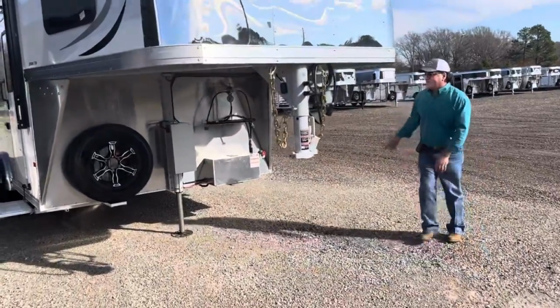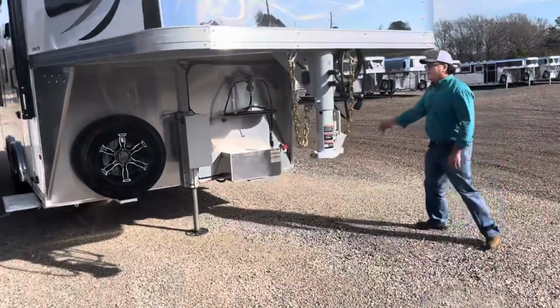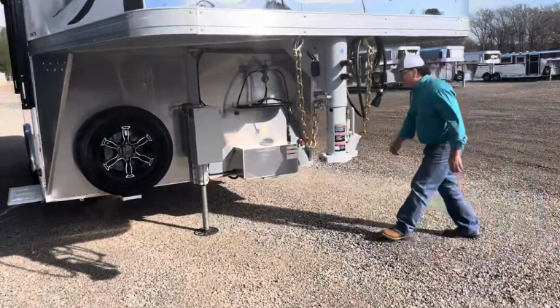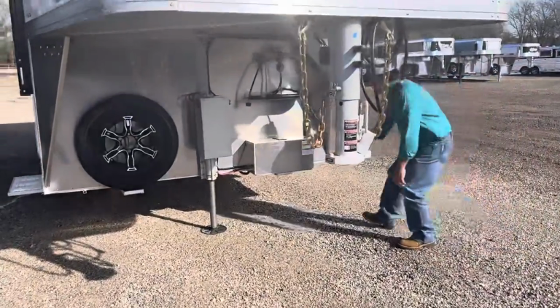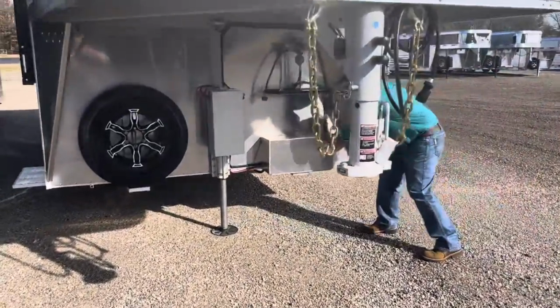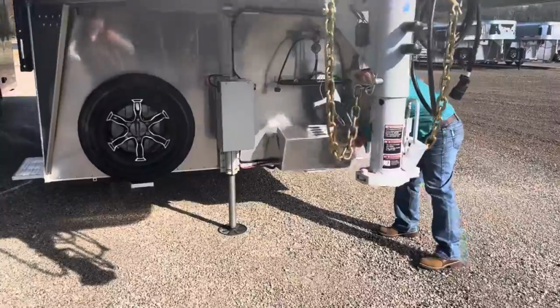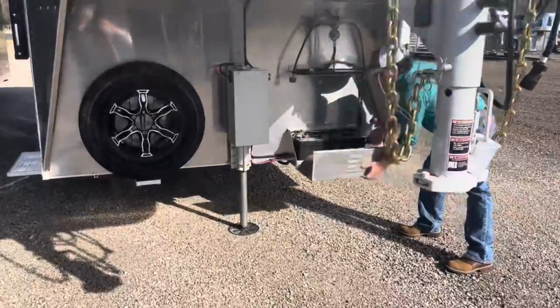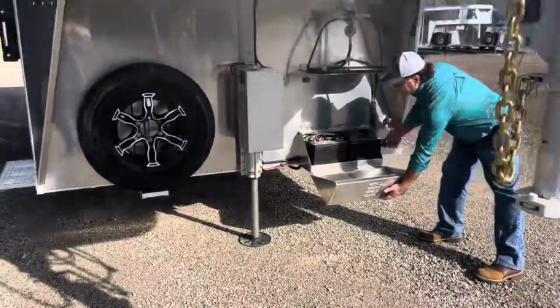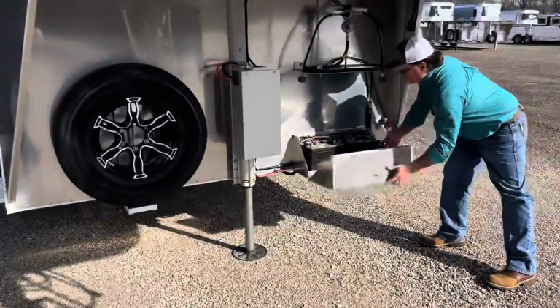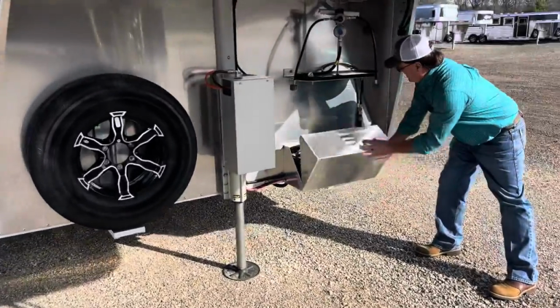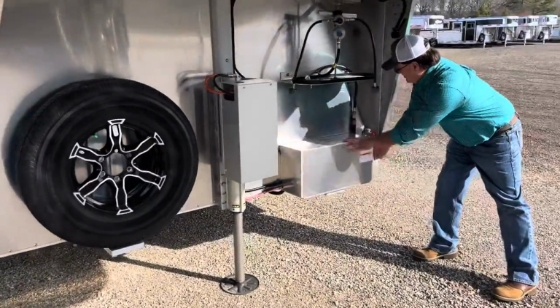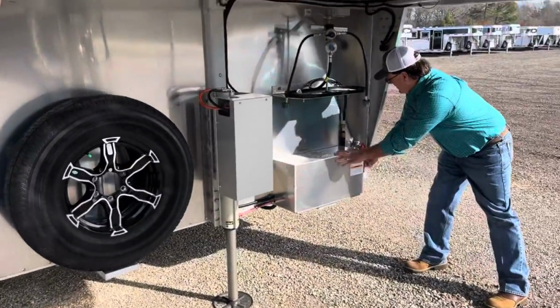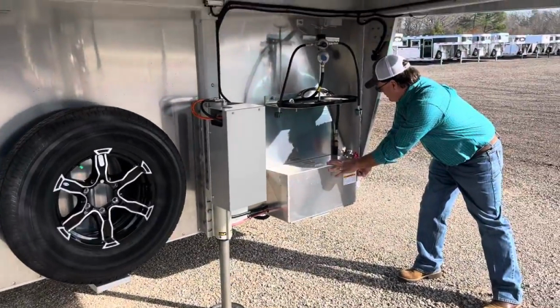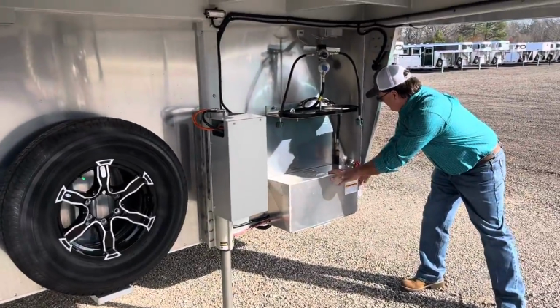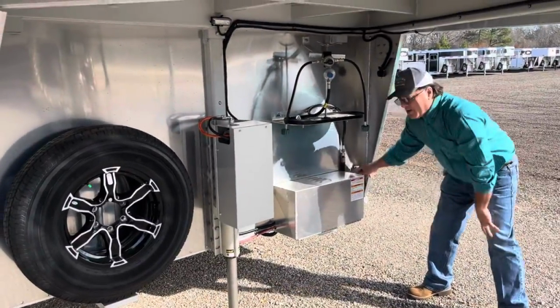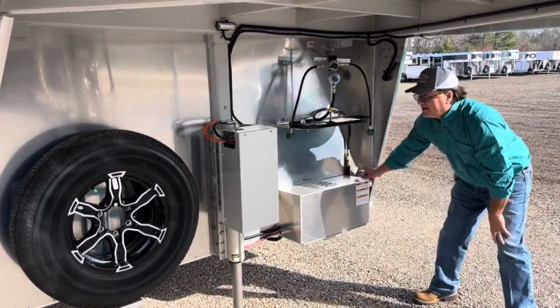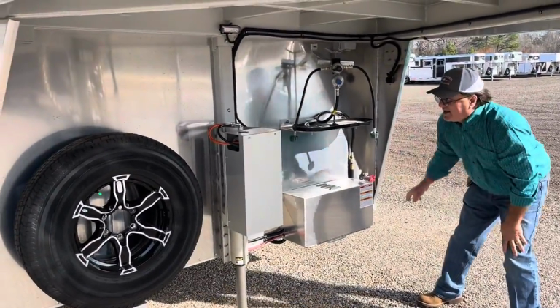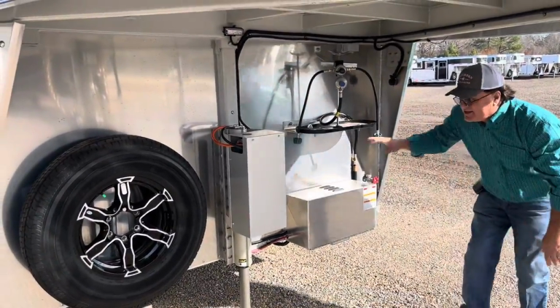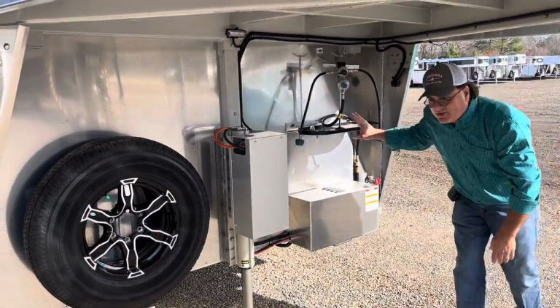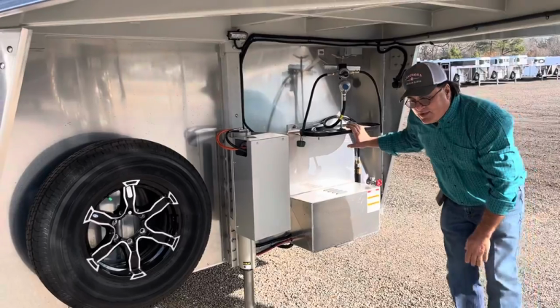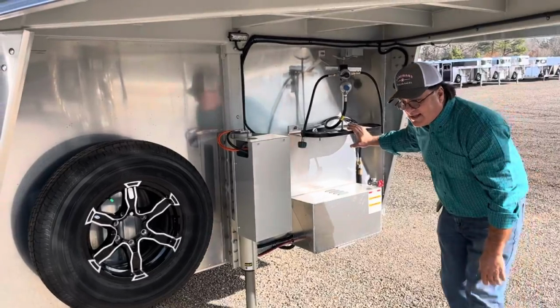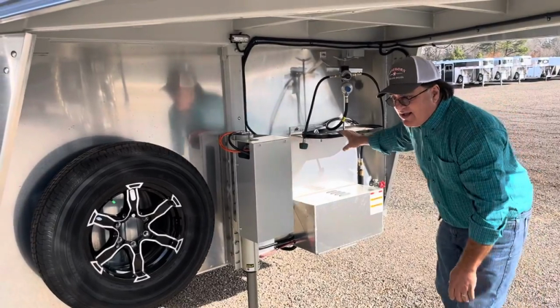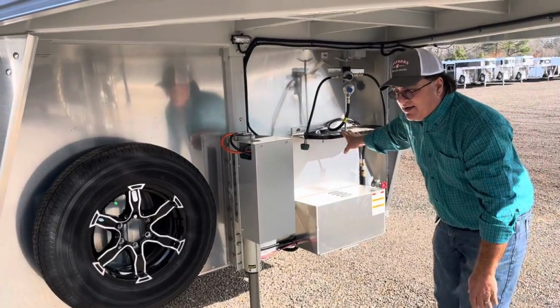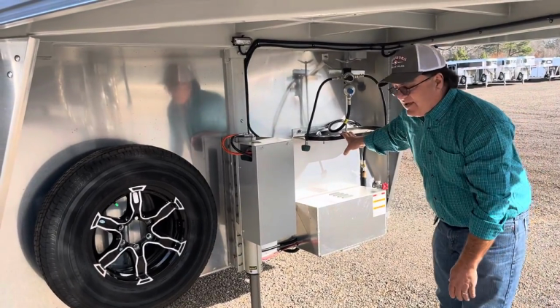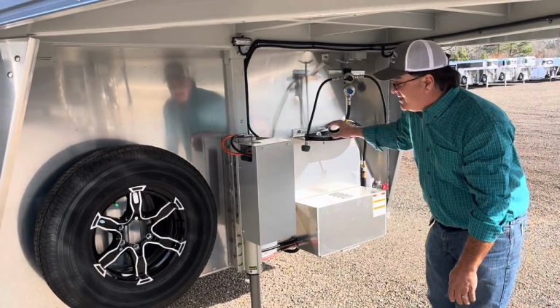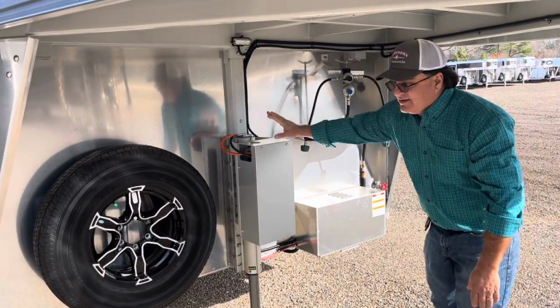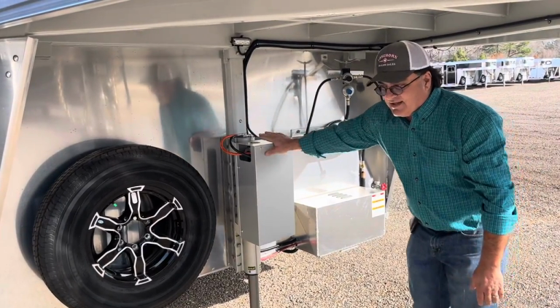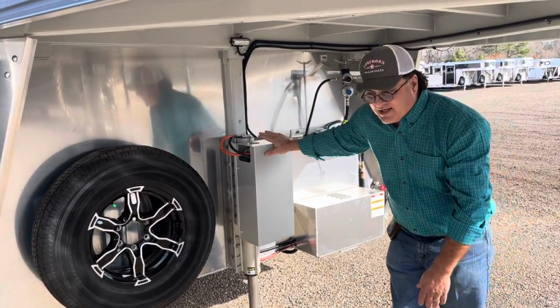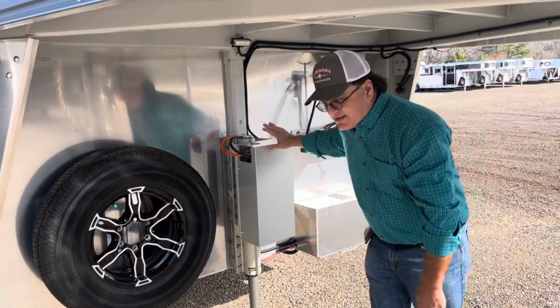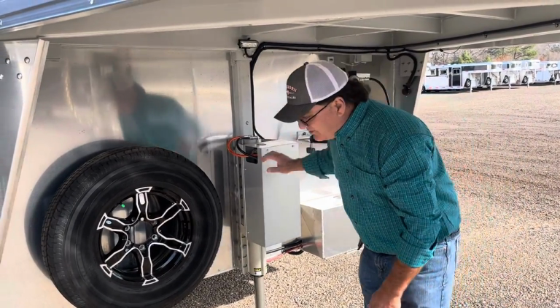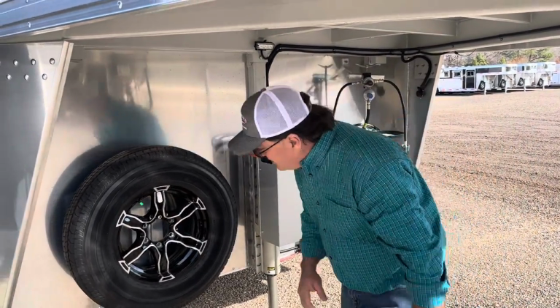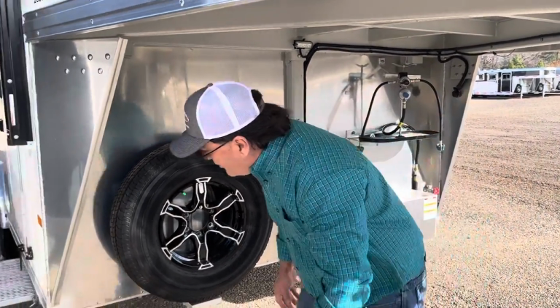We've got two 6-cycle batteries — Interstate Batteries — right here. We ordered it with the water spigot on the outside. You'll have two 20-gallon LP tanks. We have an electric hydraulic single jack on the front.